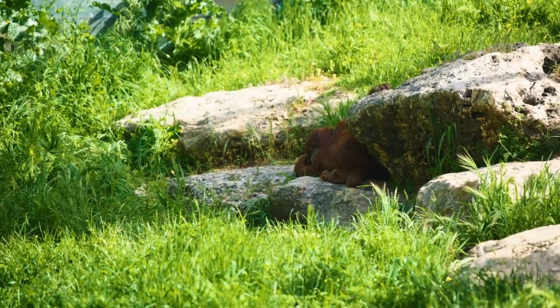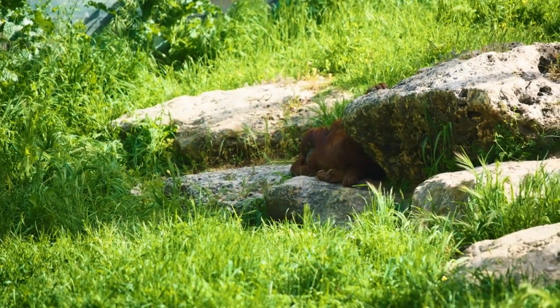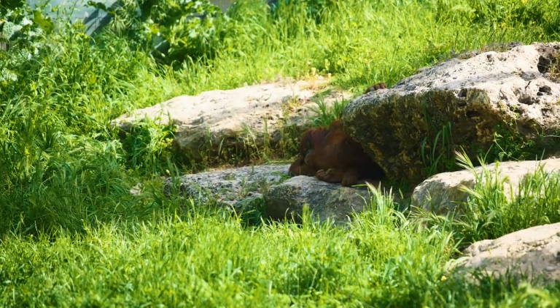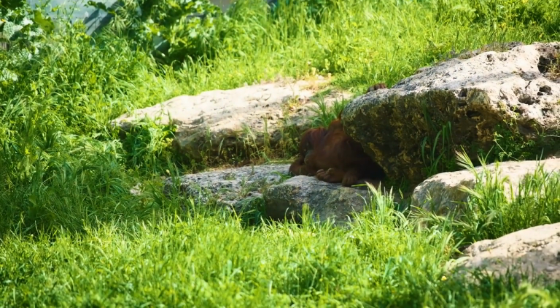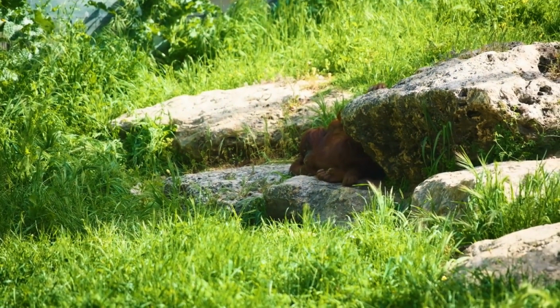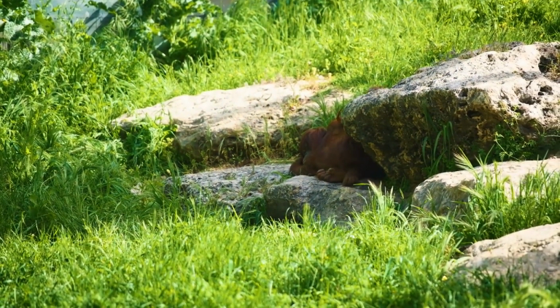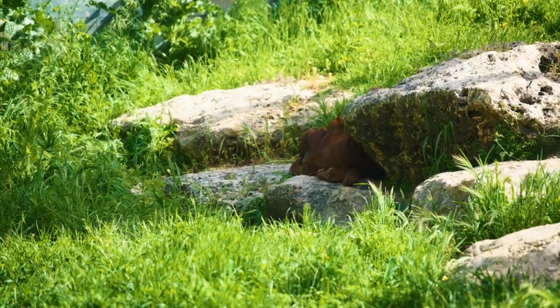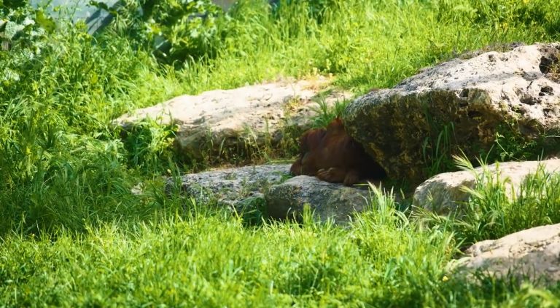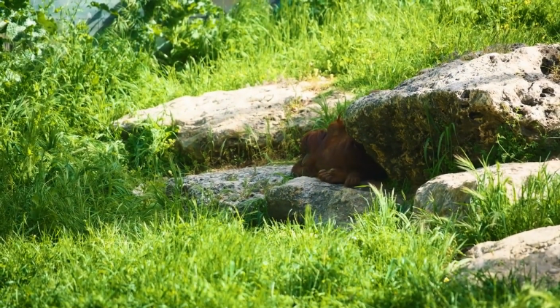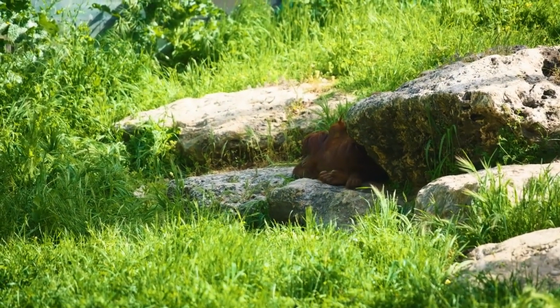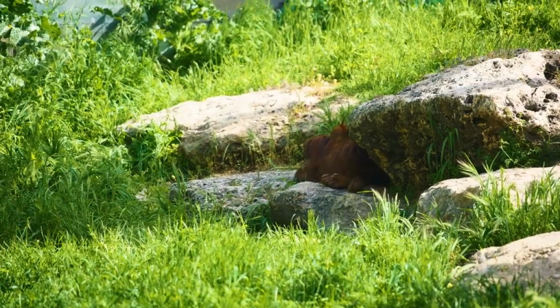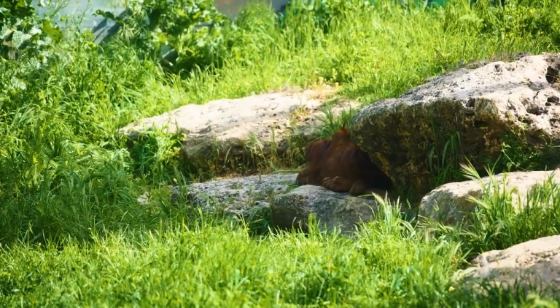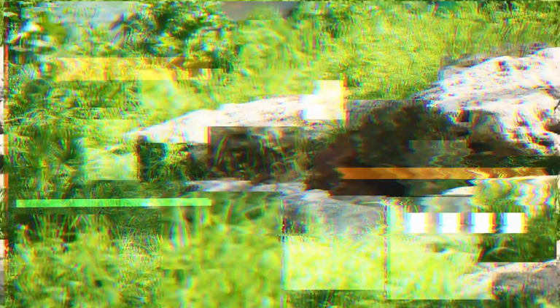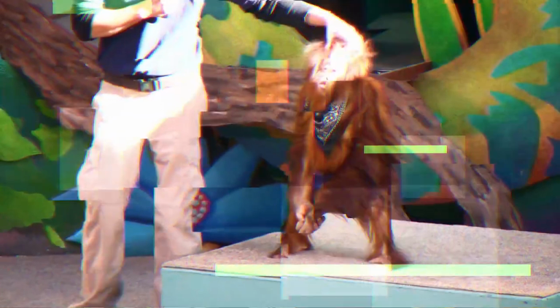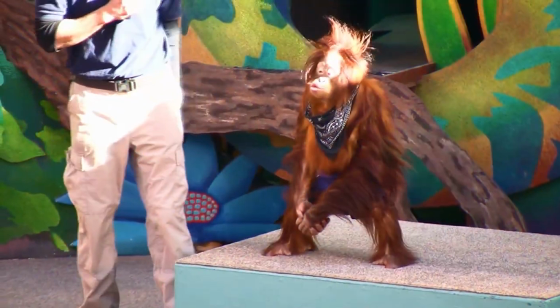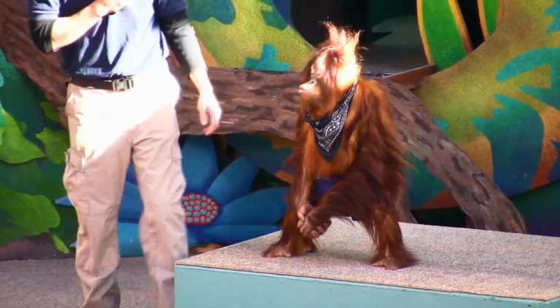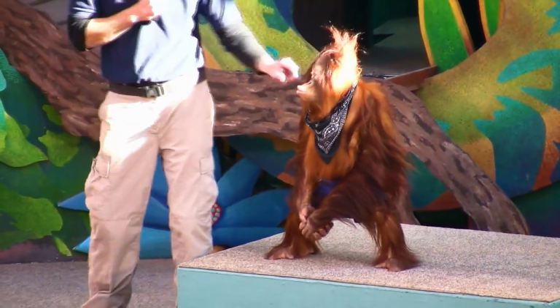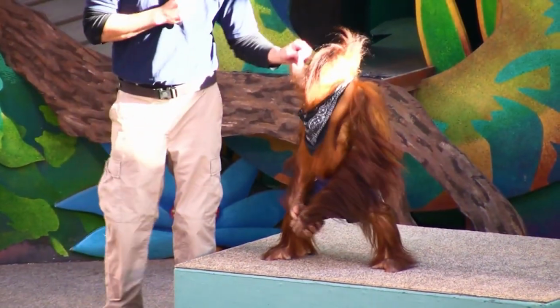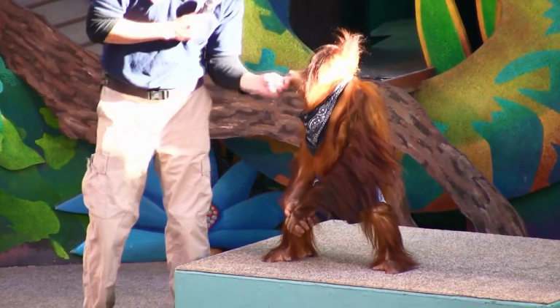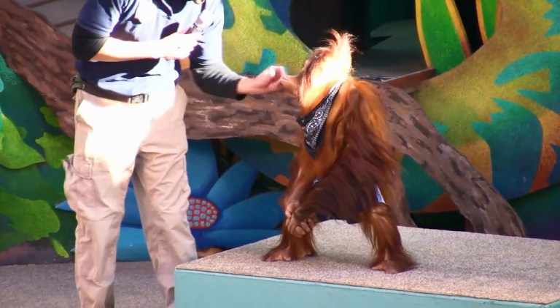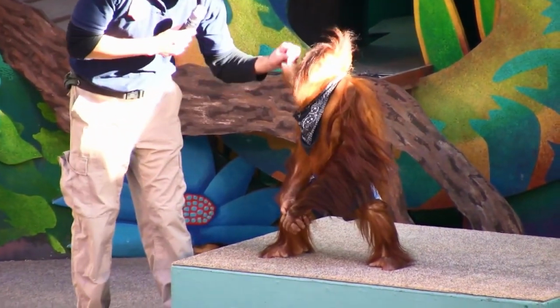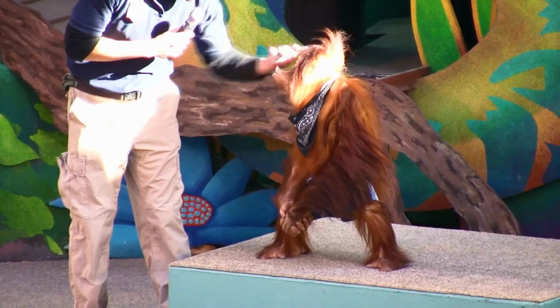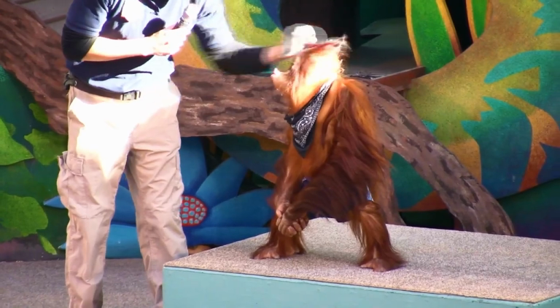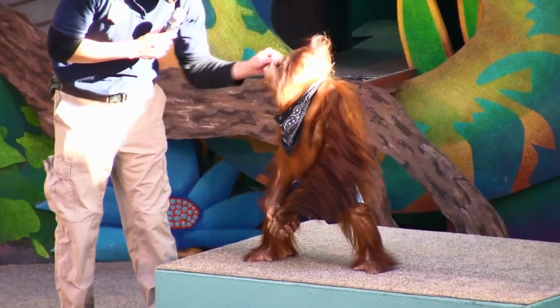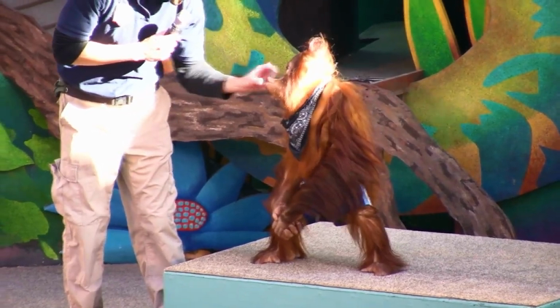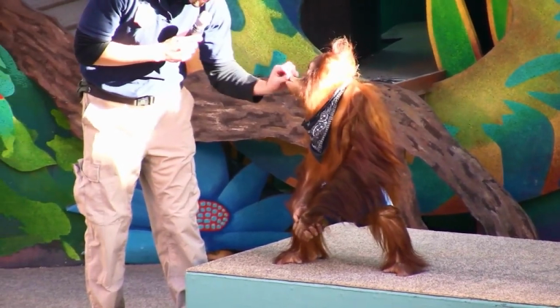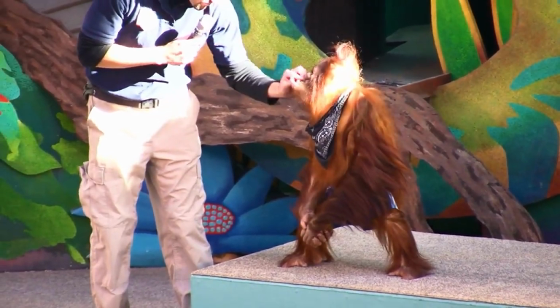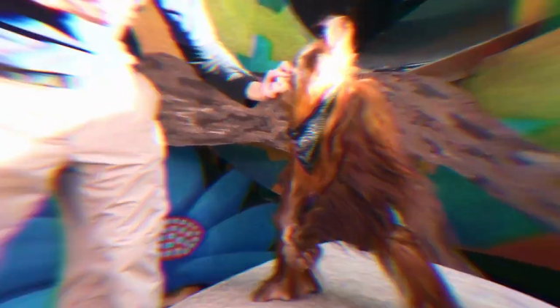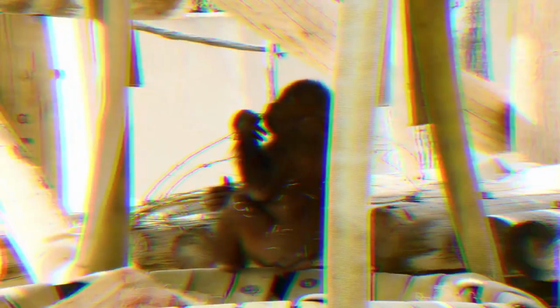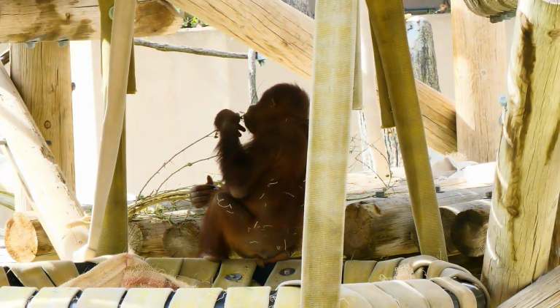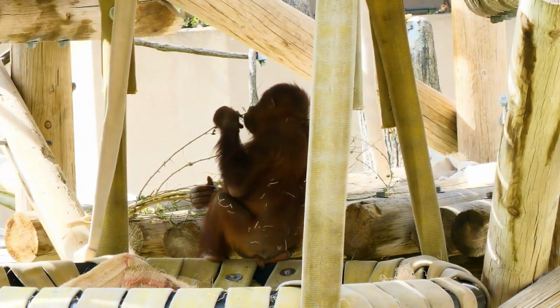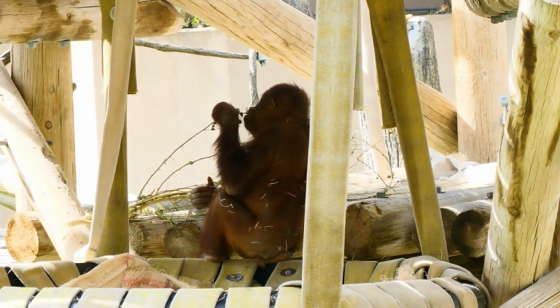The orangutan has a slow metabolism, meaning it can go without food for several days. There is a theory that this level of metabolism — 30% lower than normal for such a body weight — is caused by the primate's lifestyle and vegetarian type of eating.